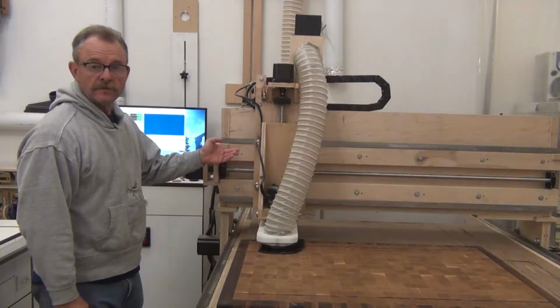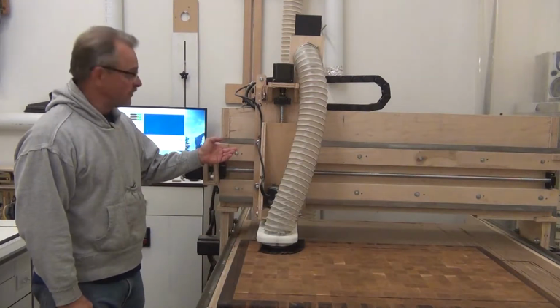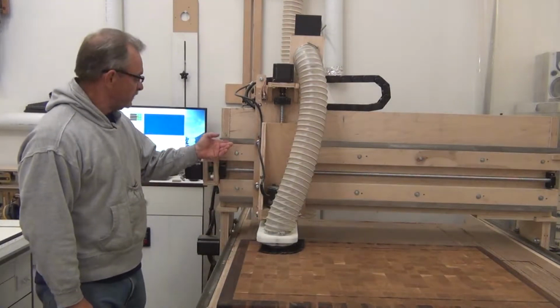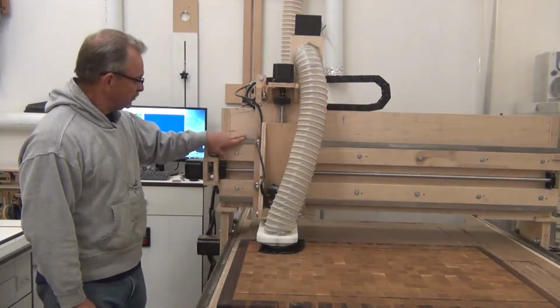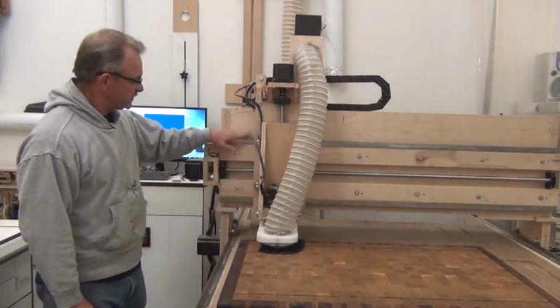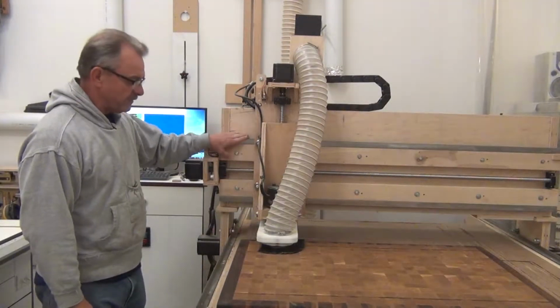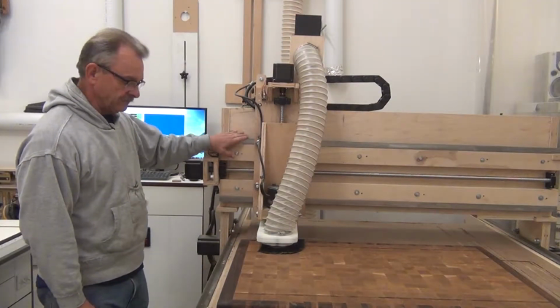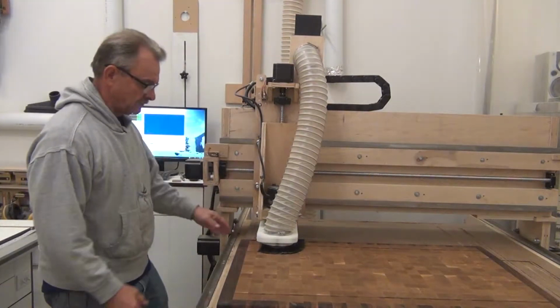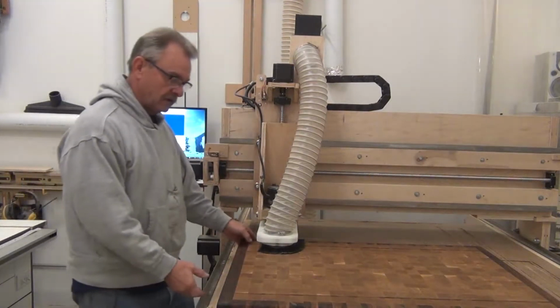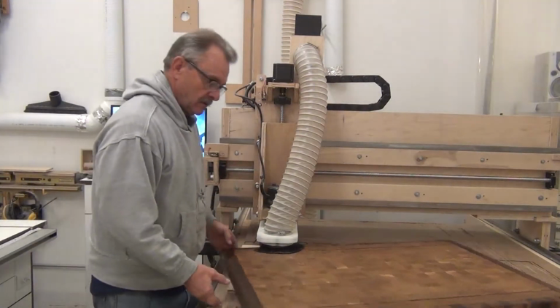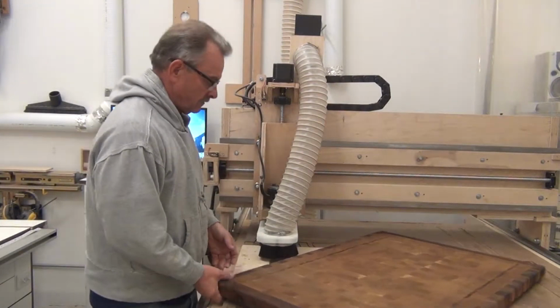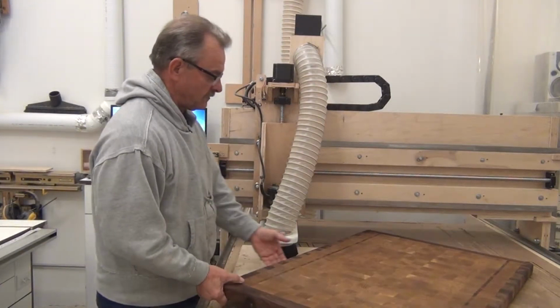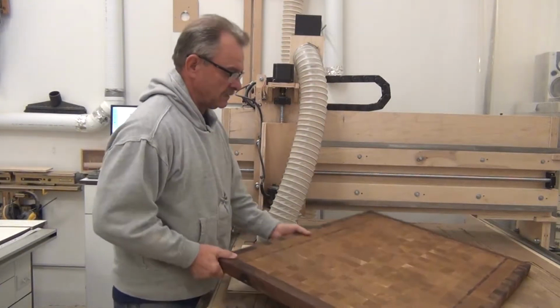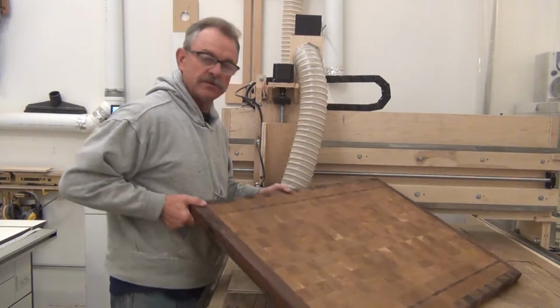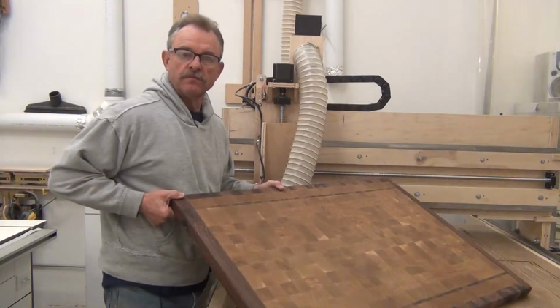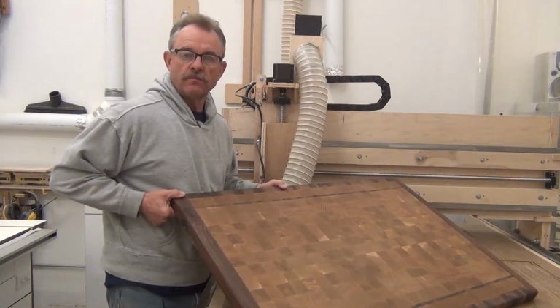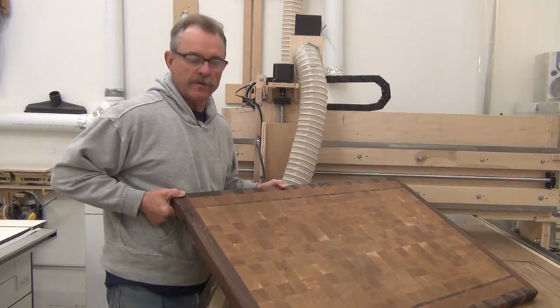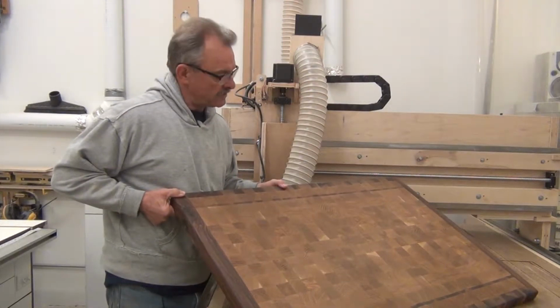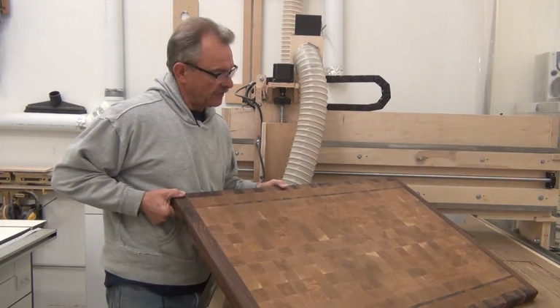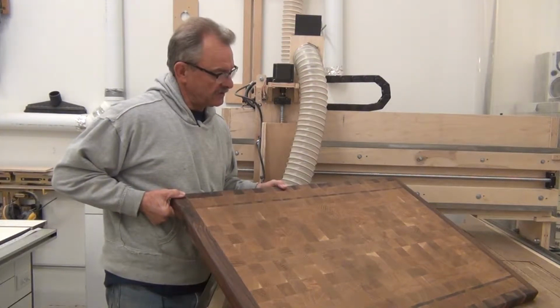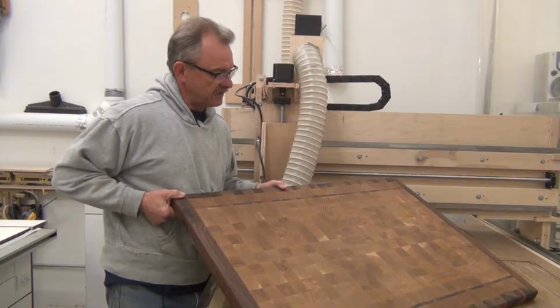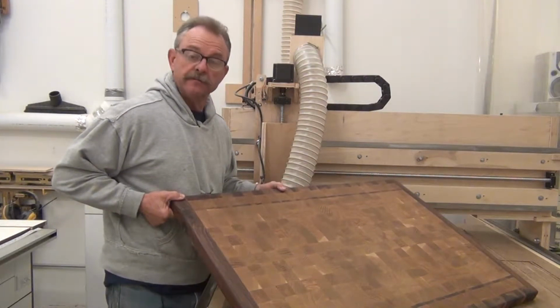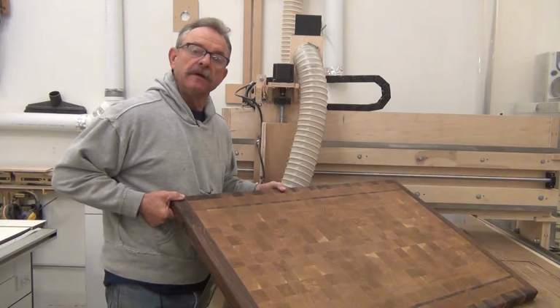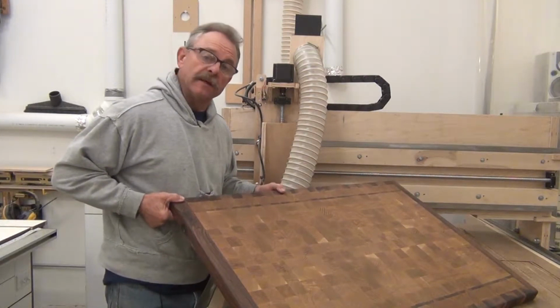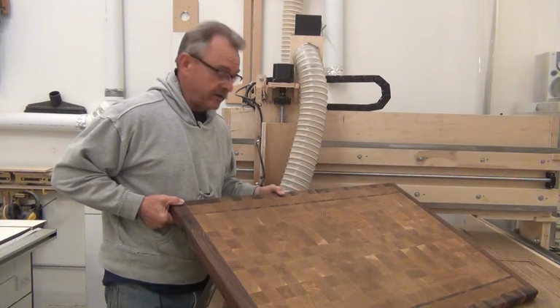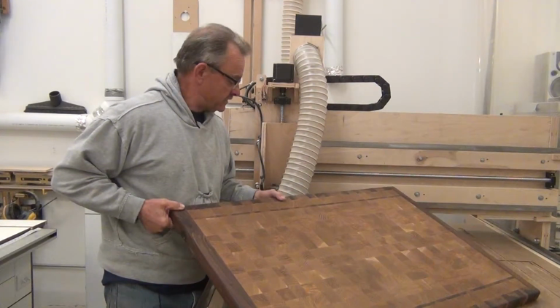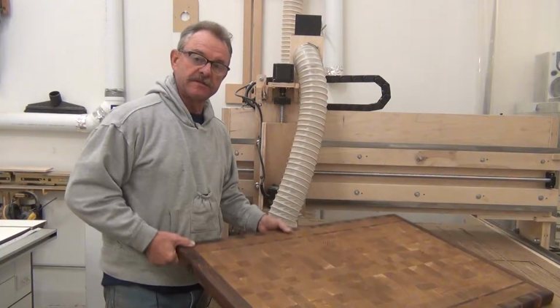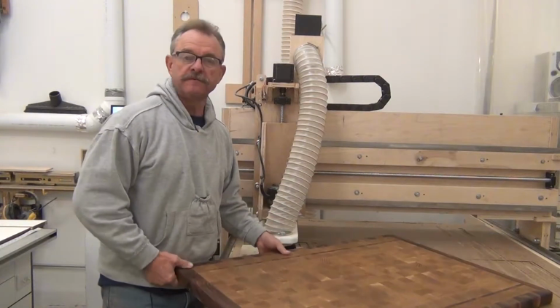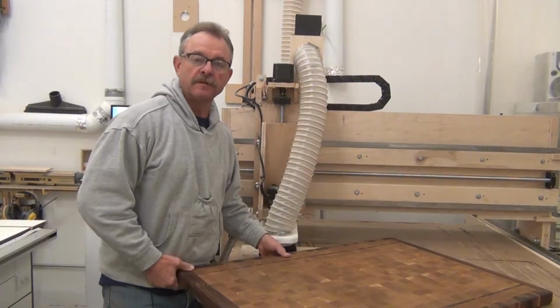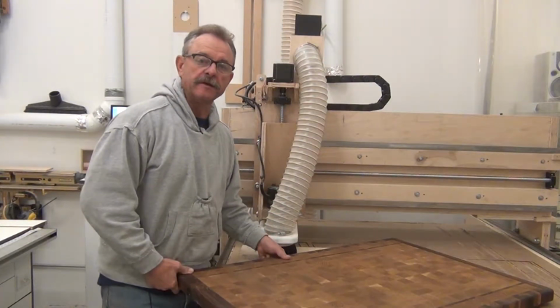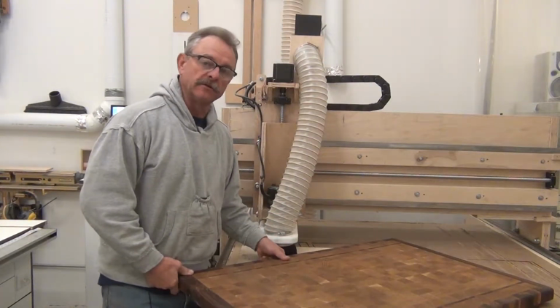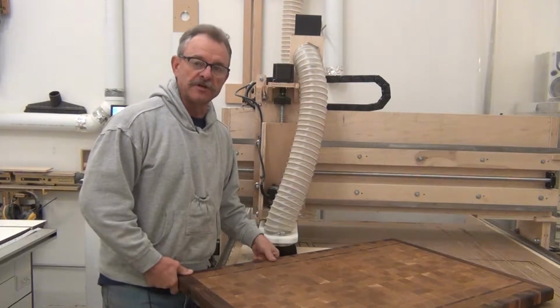This is one of my tool projects that I built. This is one of my nice woodworking projects that I built. If you'd like to see how I did some of this stuff, come on in and take a look at the shop.